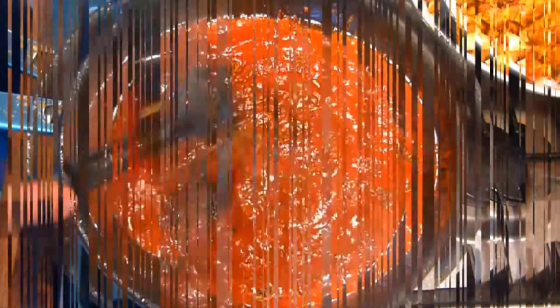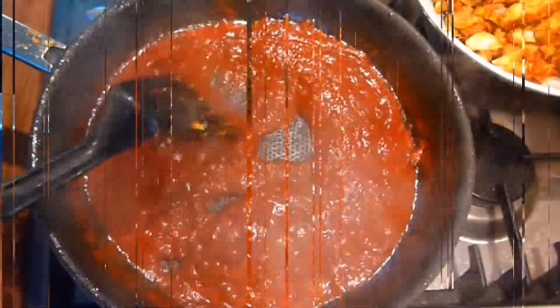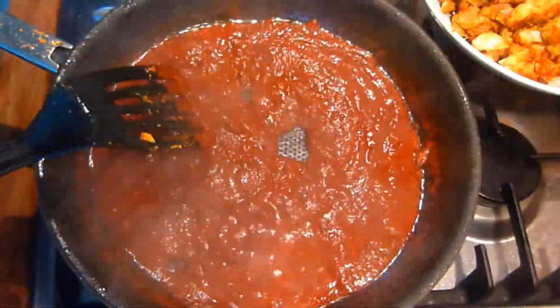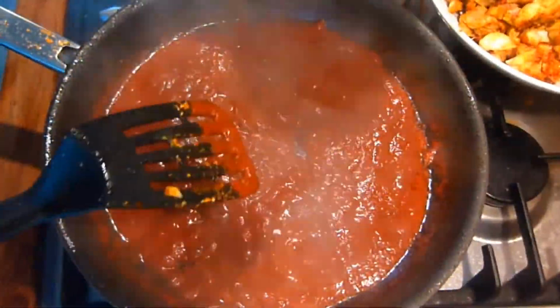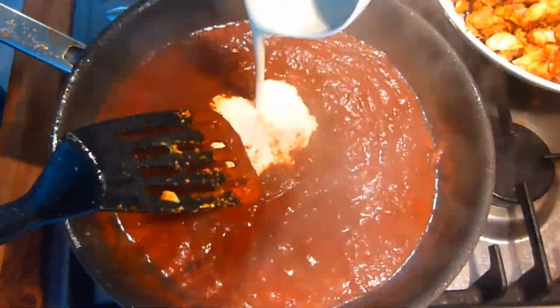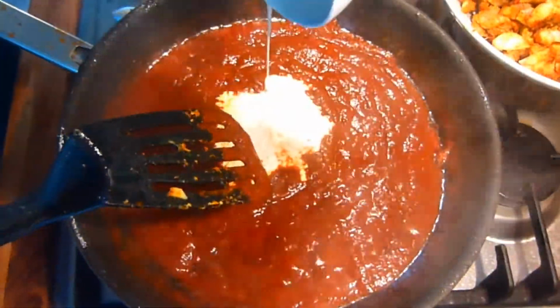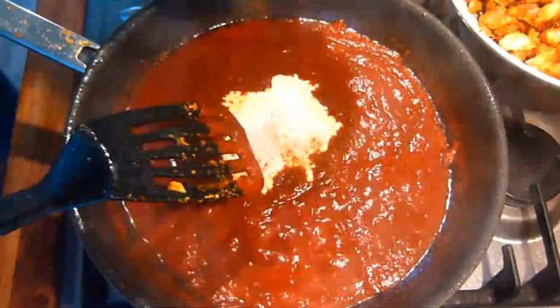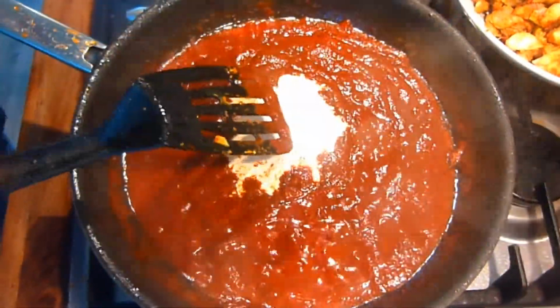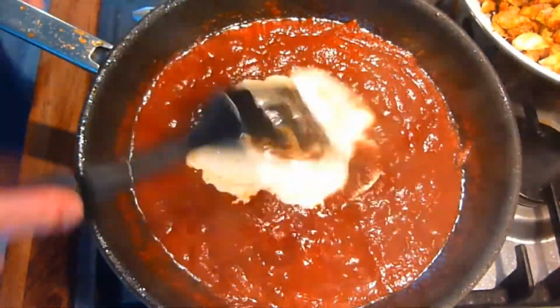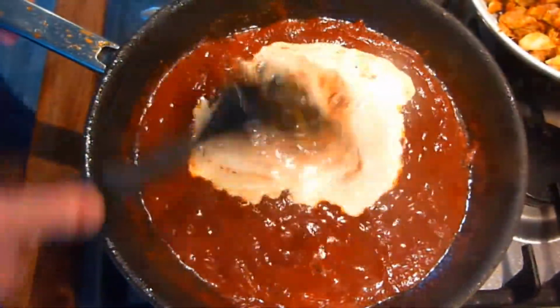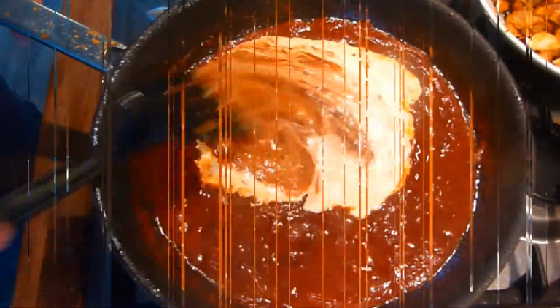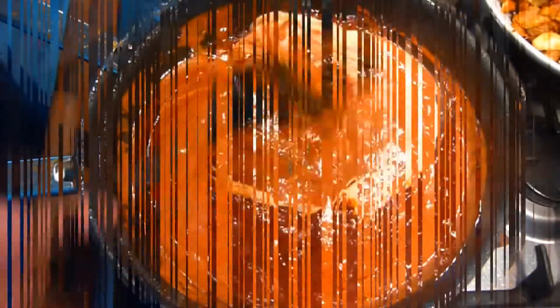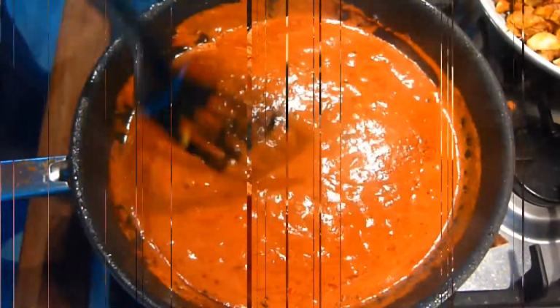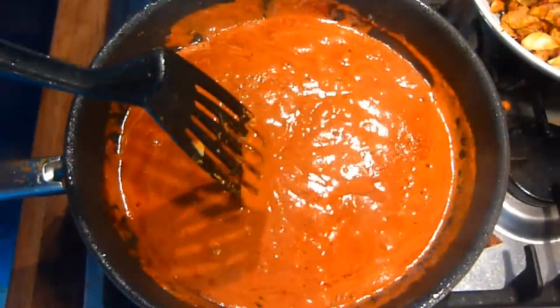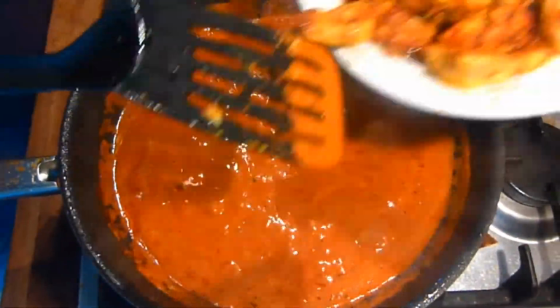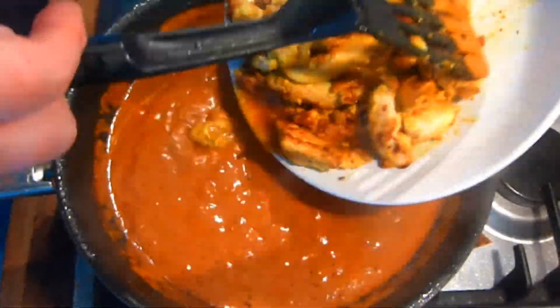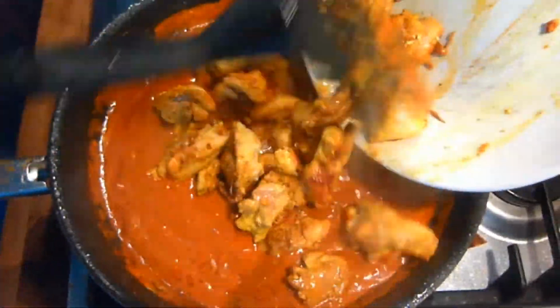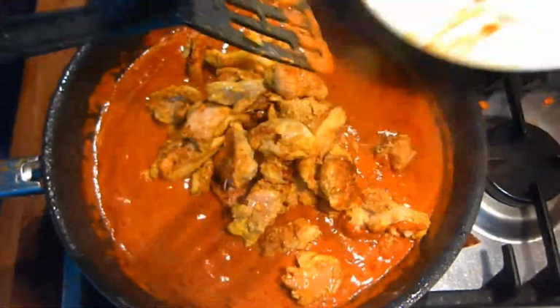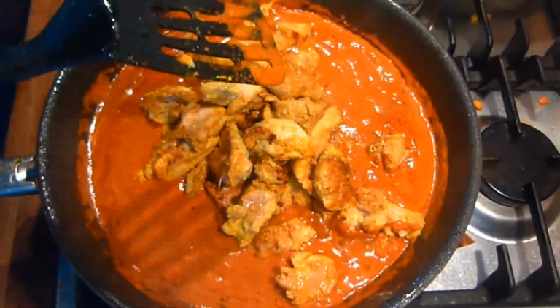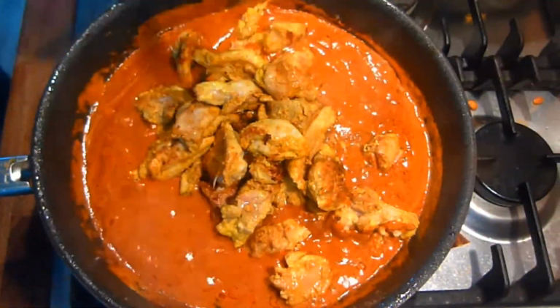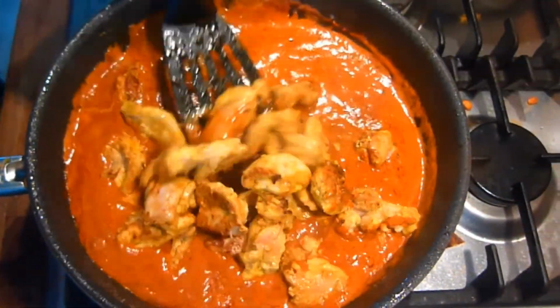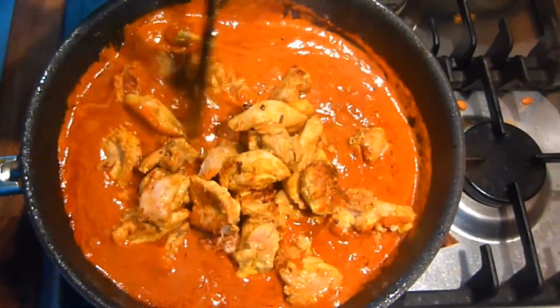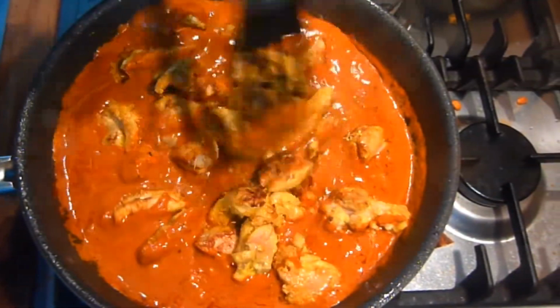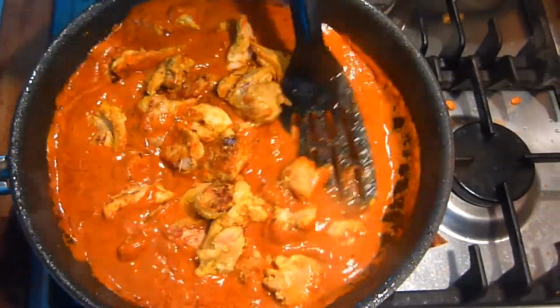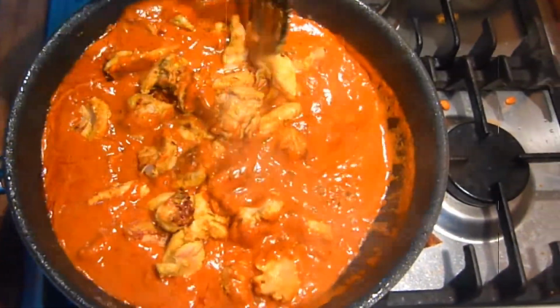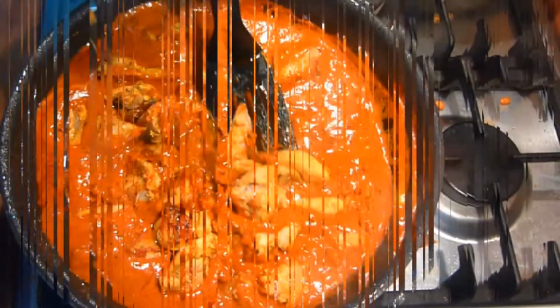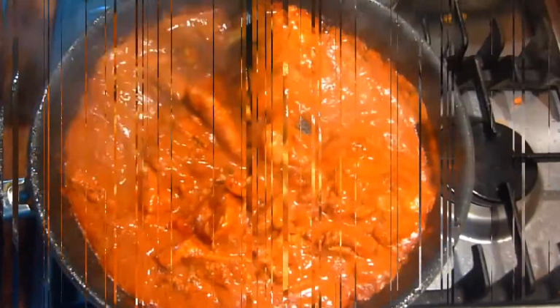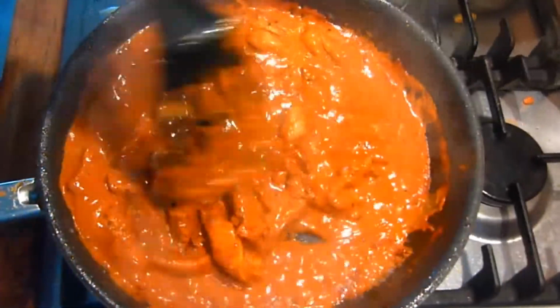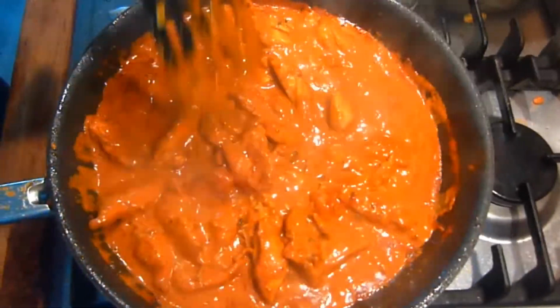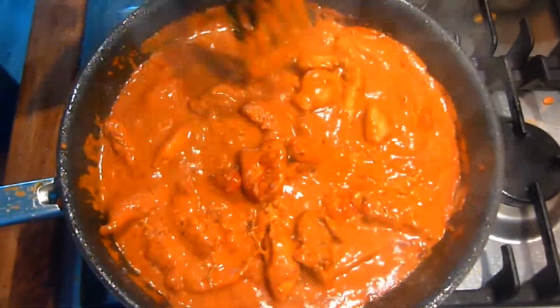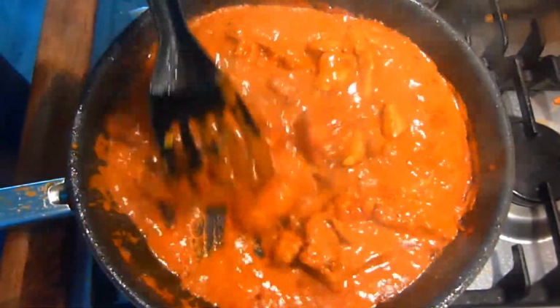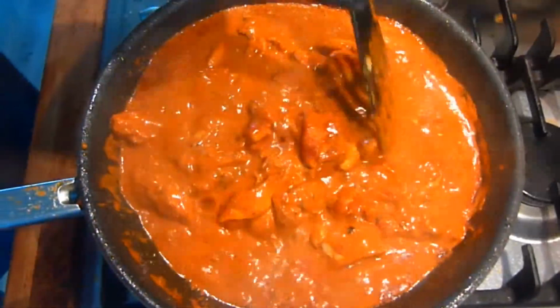Before adding the cream — when the cream has been incorporated into the sauce, it's time to add the chicken back. Mix through, heat until the chicken is thoroughly cooked, and then simply serve.